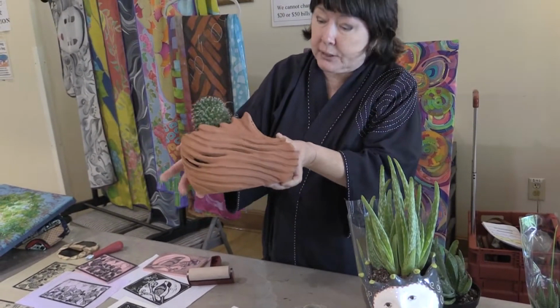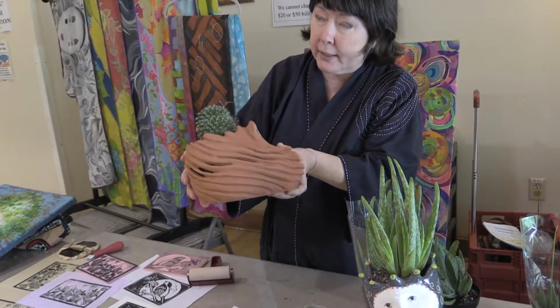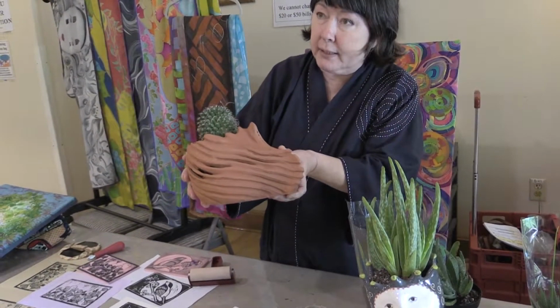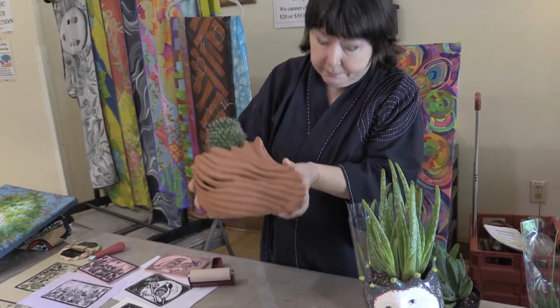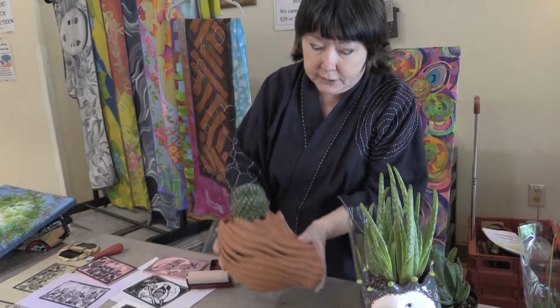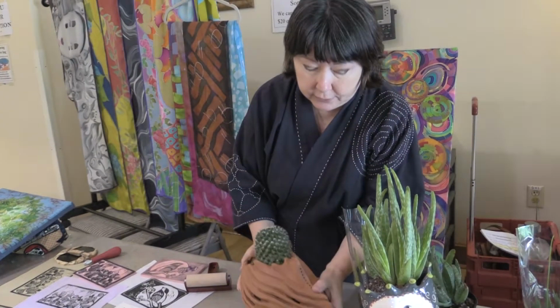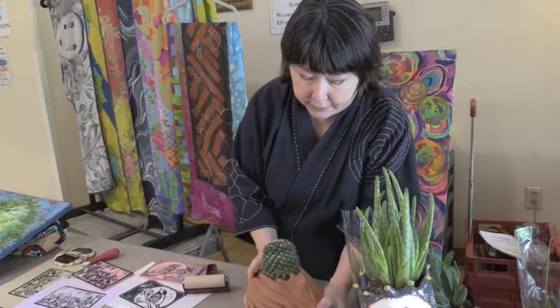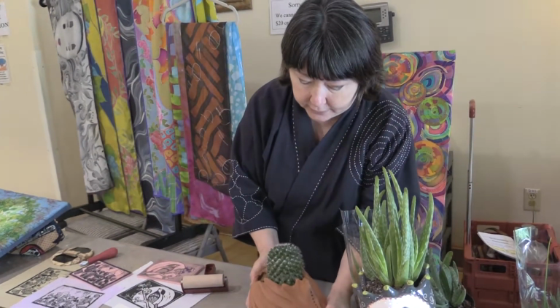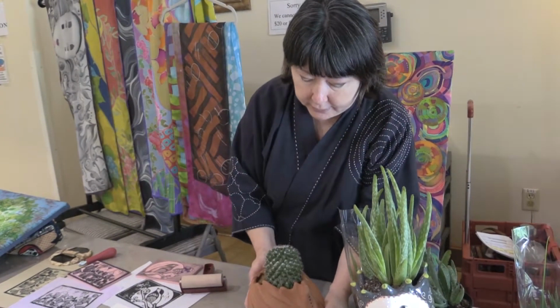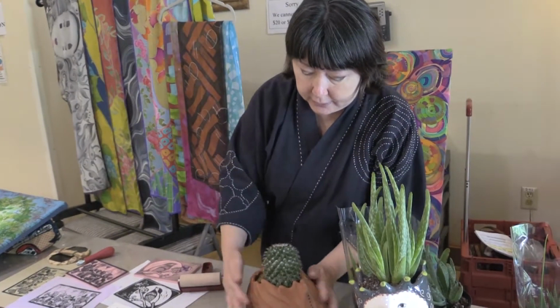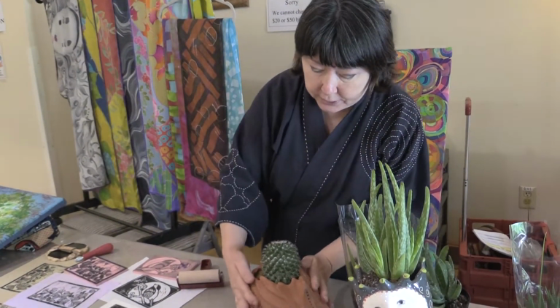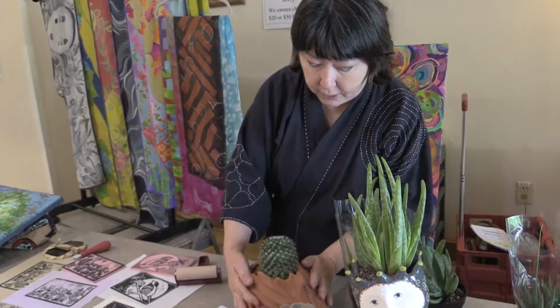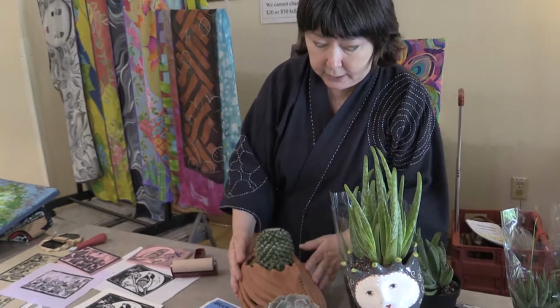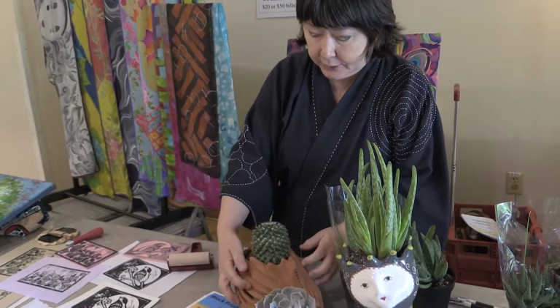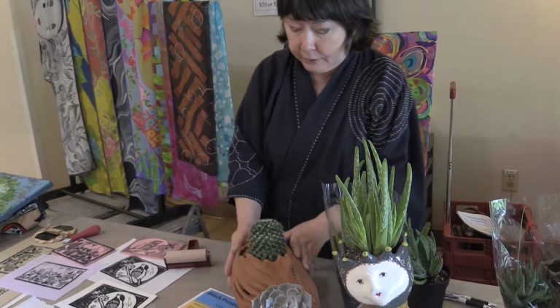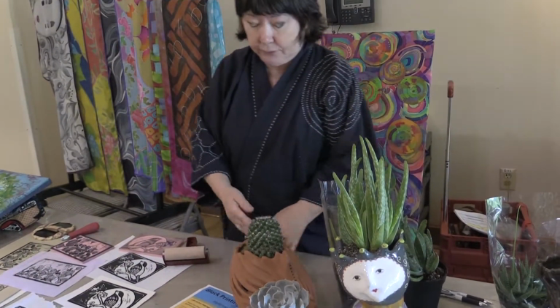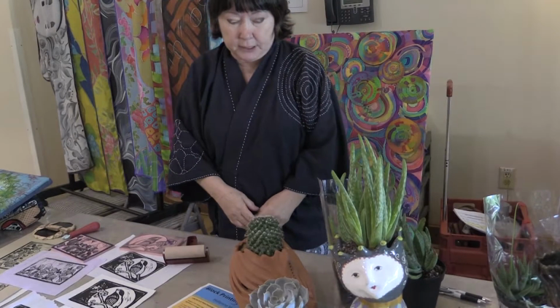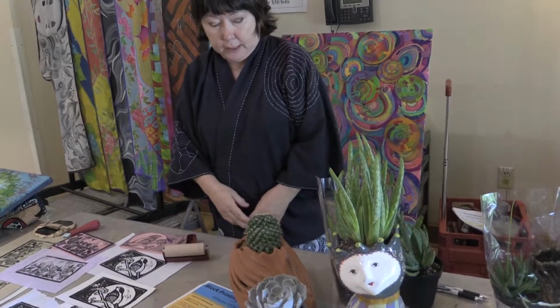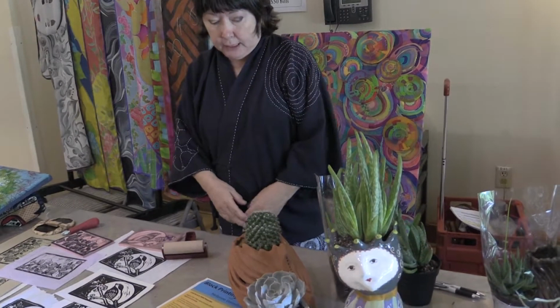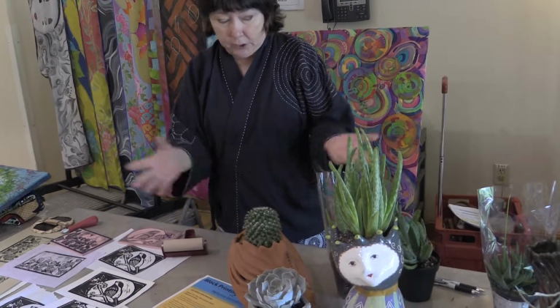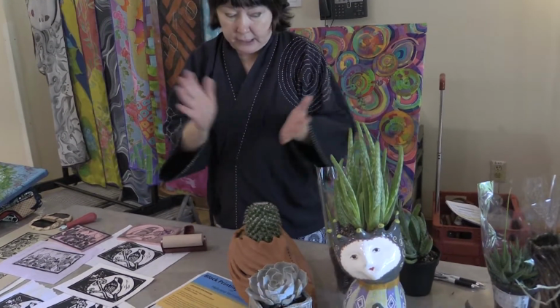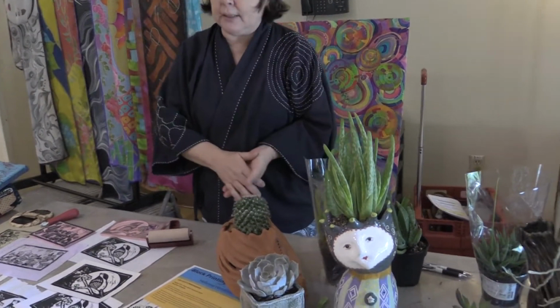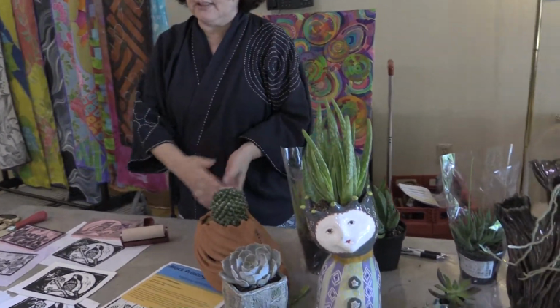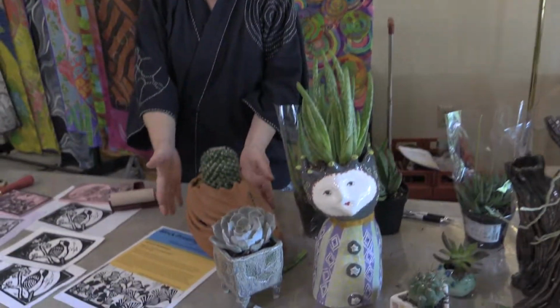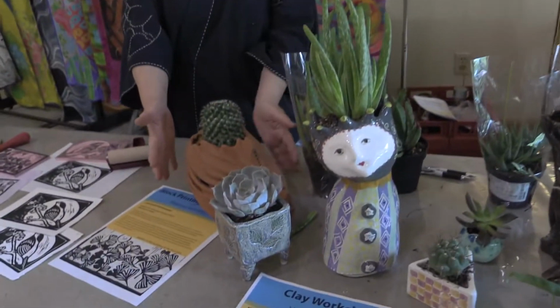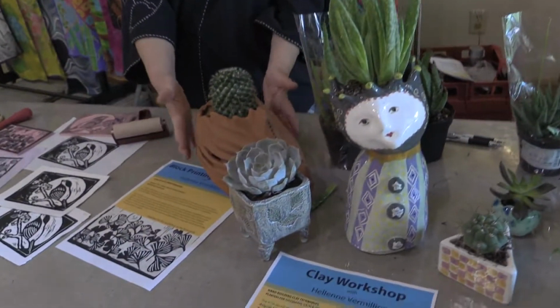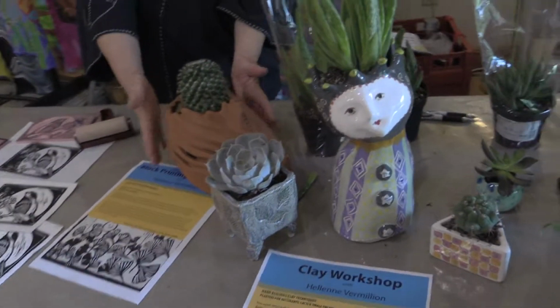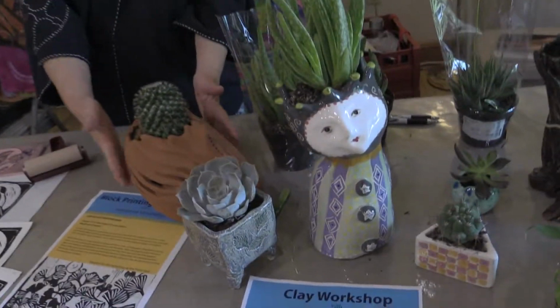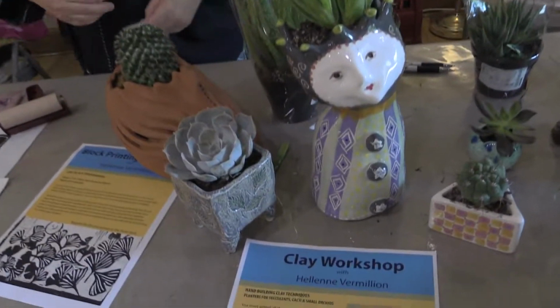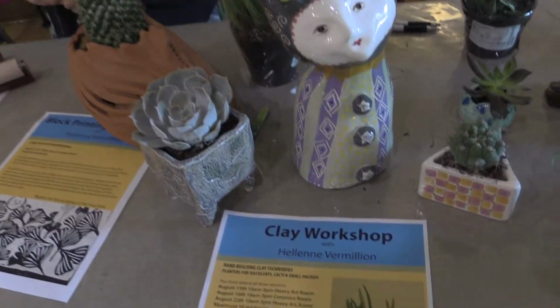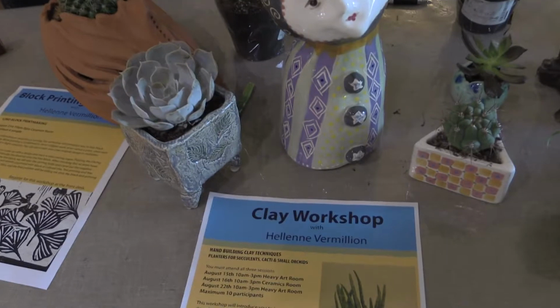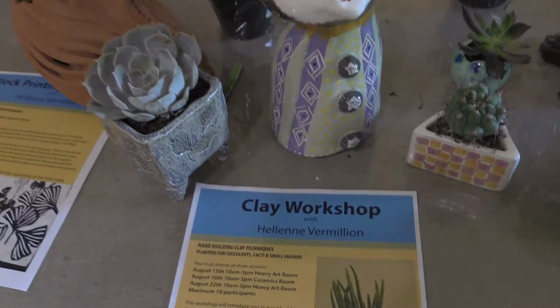You fired all of this, right? These are all fired. And this is just raw clay — I just carved it and formed it, no glaze on it. Kind of like a terracotta pot but with a different design.